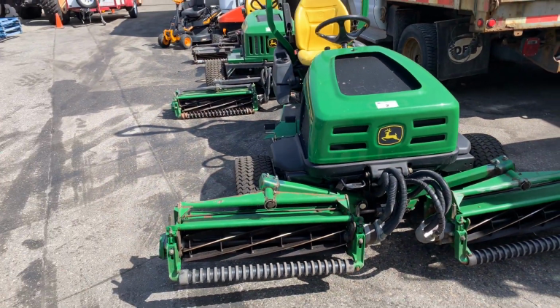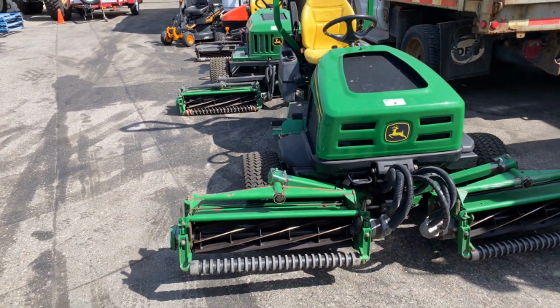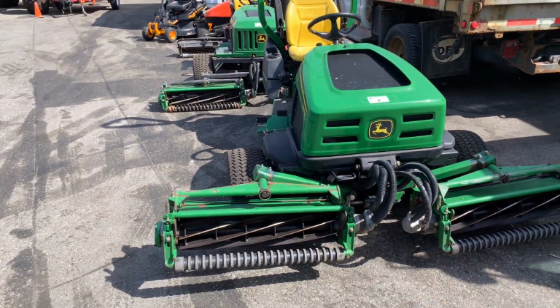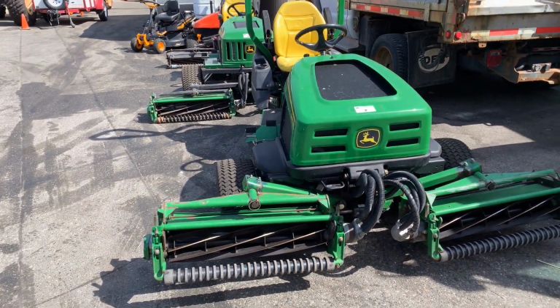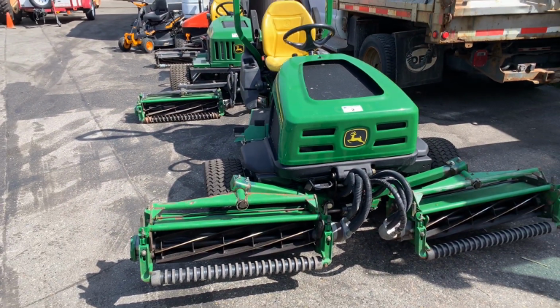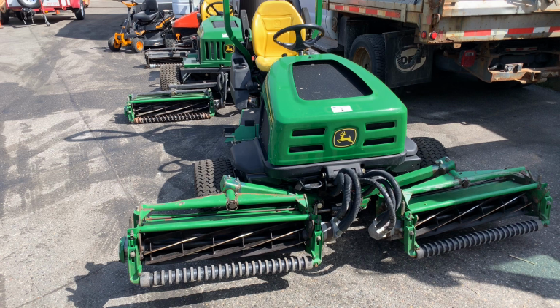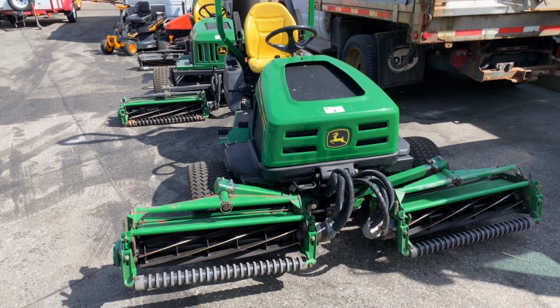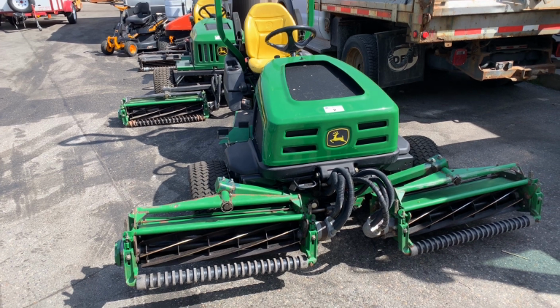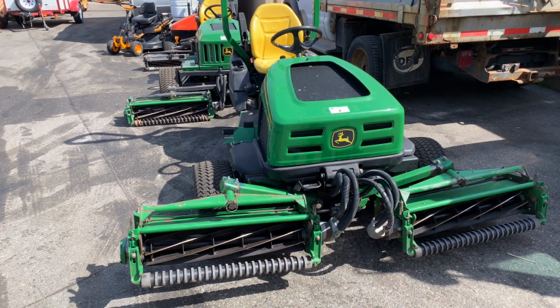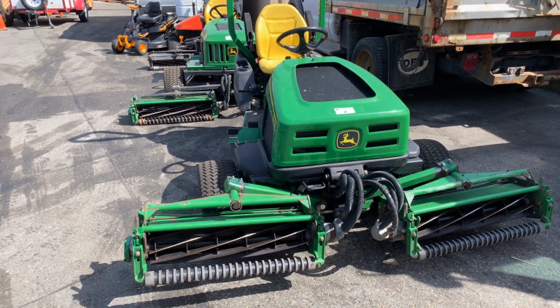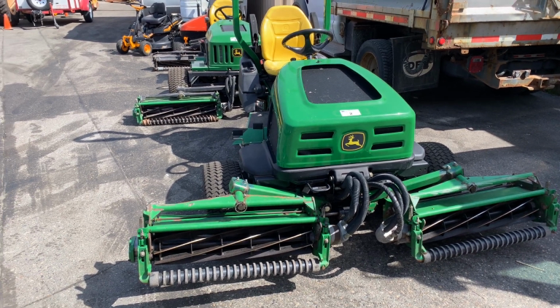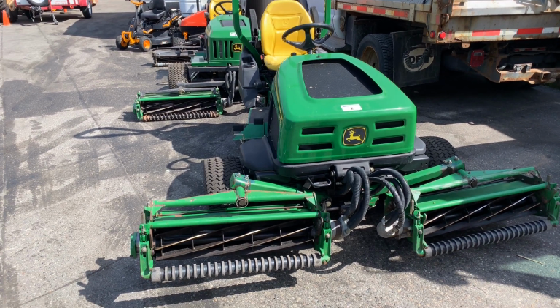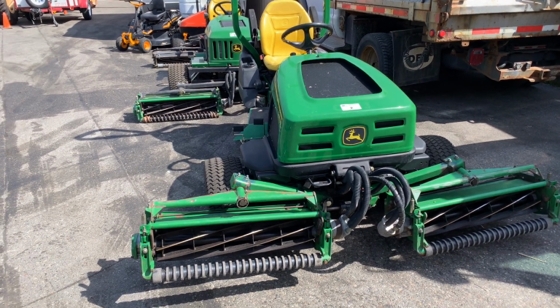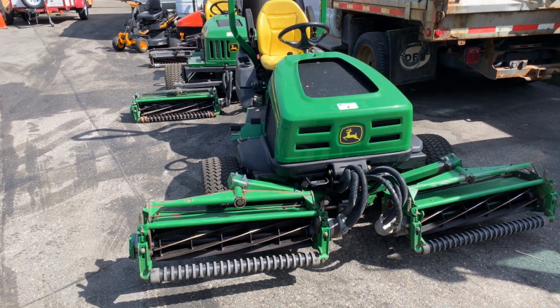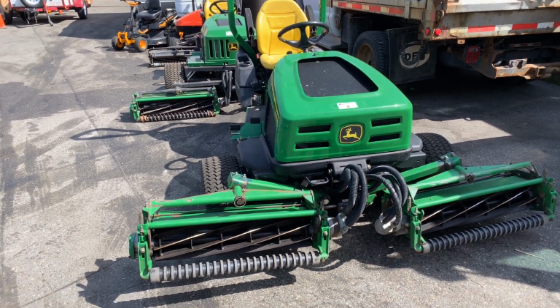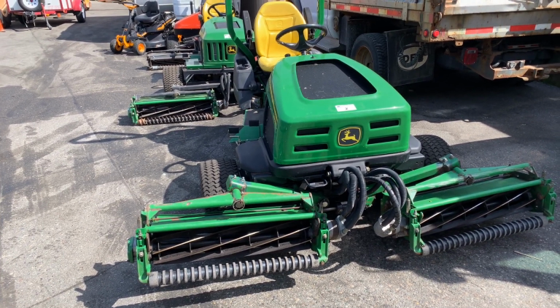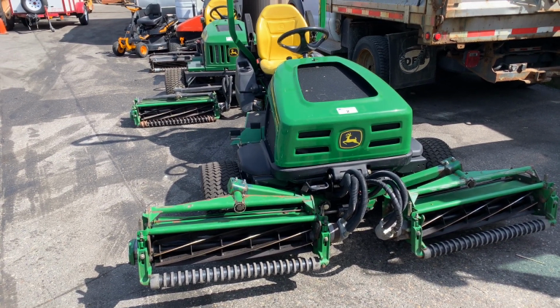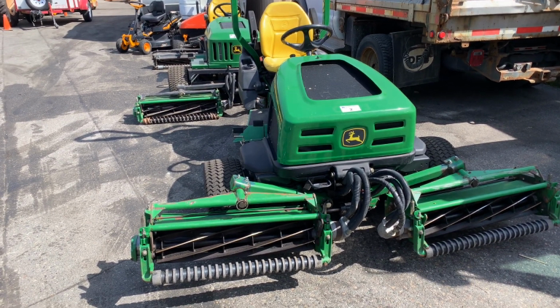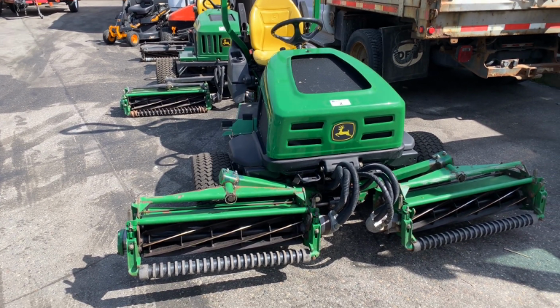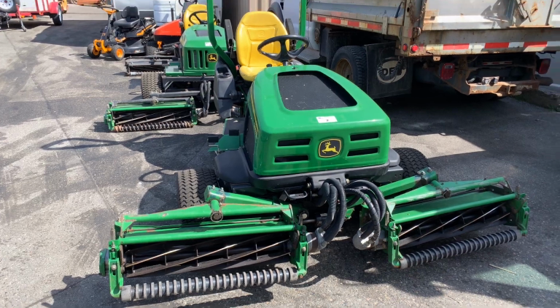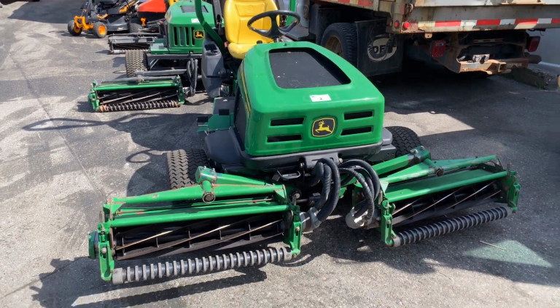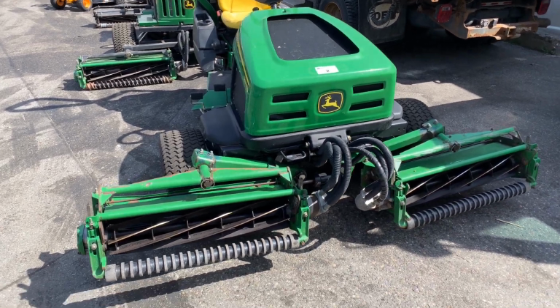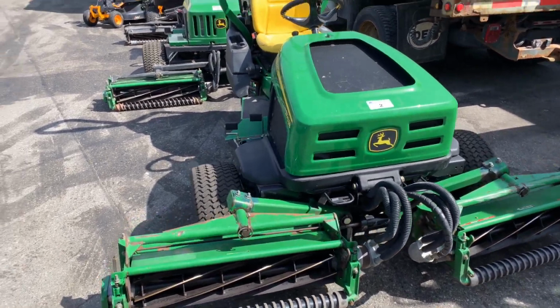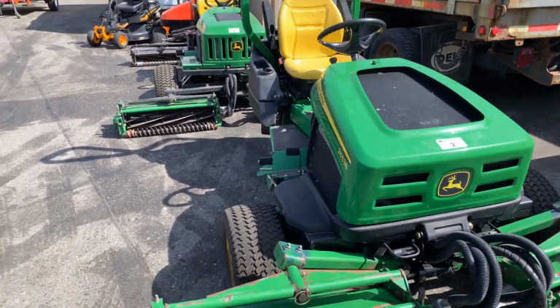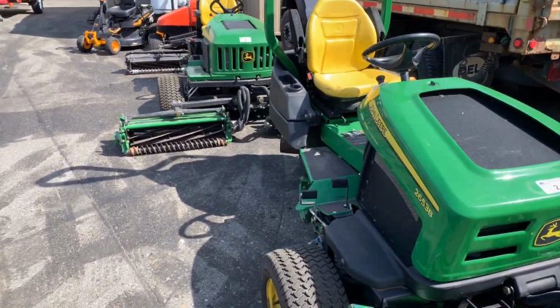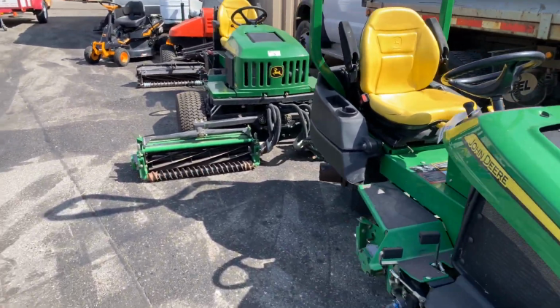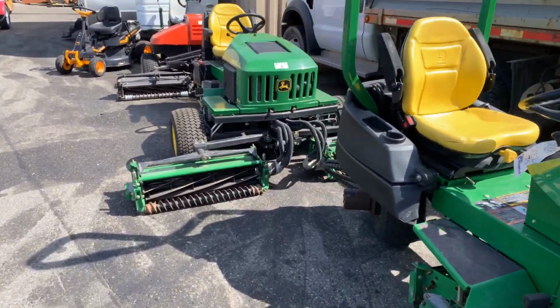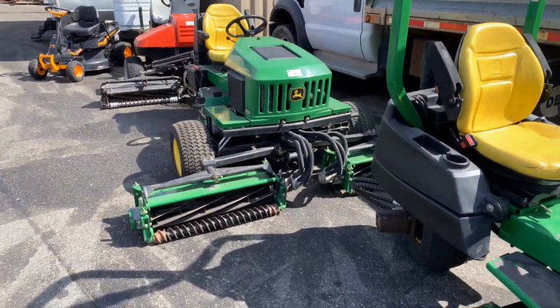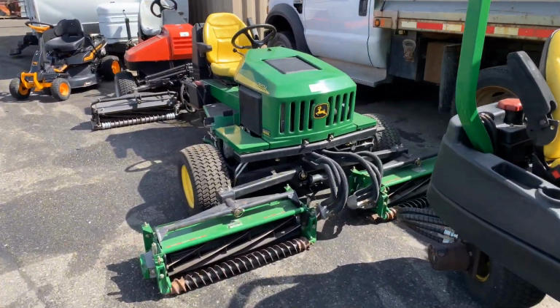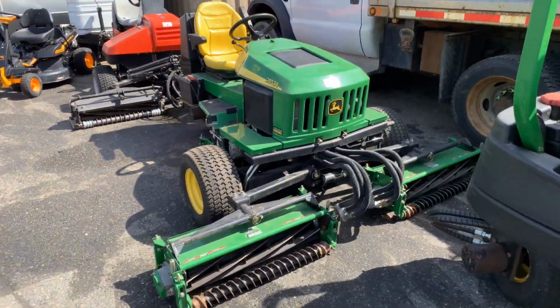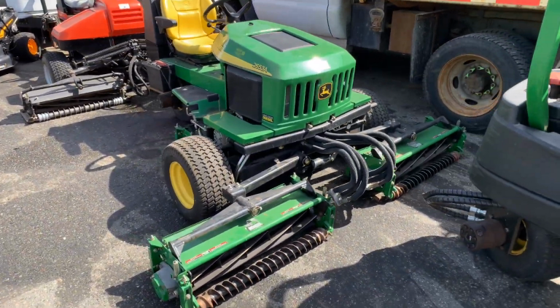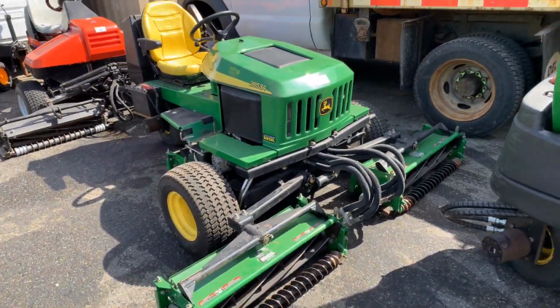Look at this number — this is a 2008 John Deere 2653B greens mower, diesel. It's only got 2,052 hours on it, it's like new. And we've got another John Deere here, this is a 2653A.